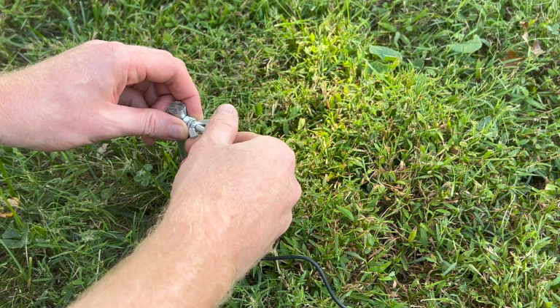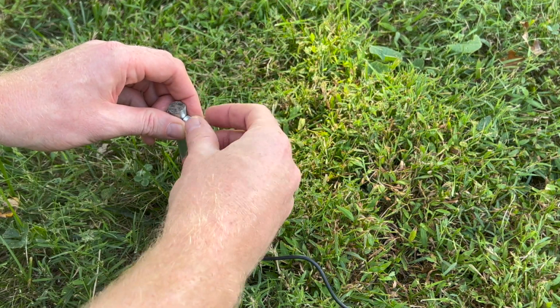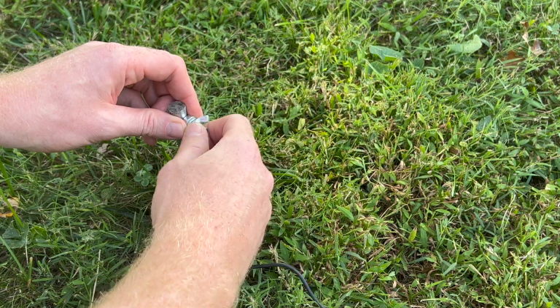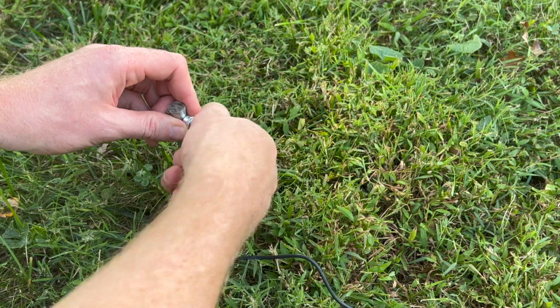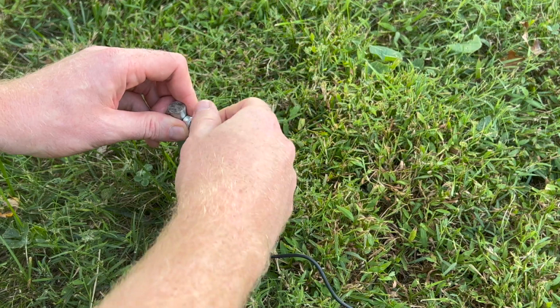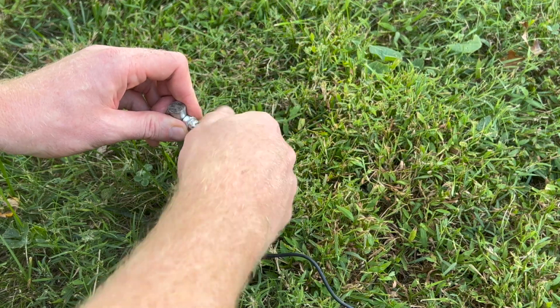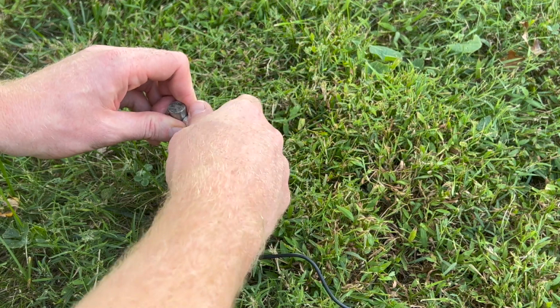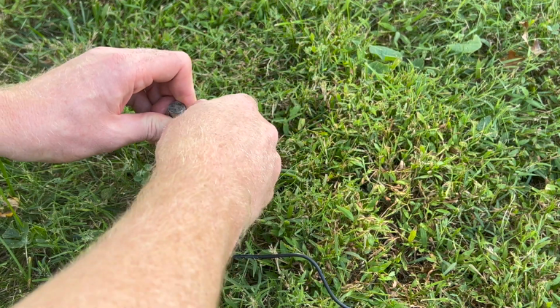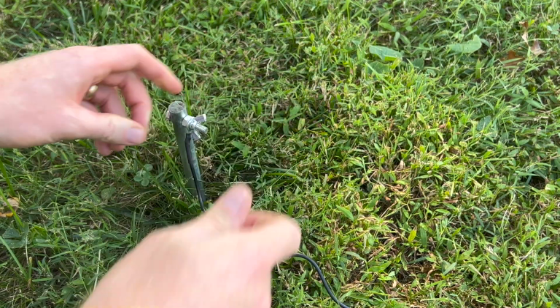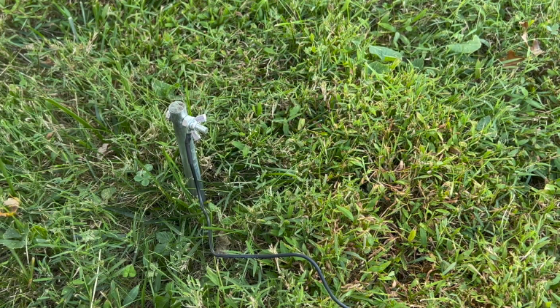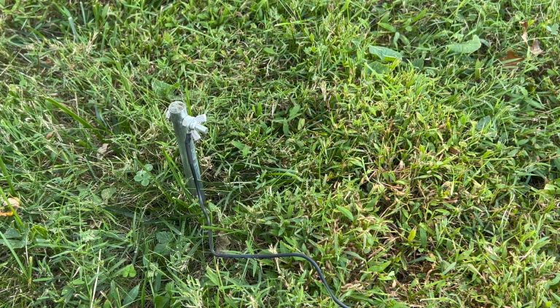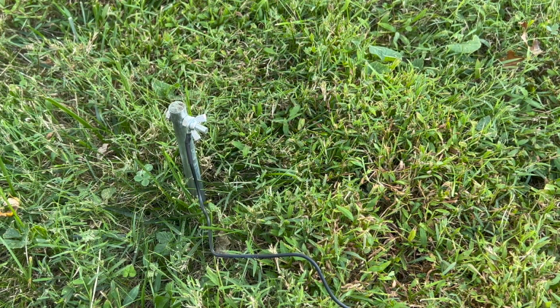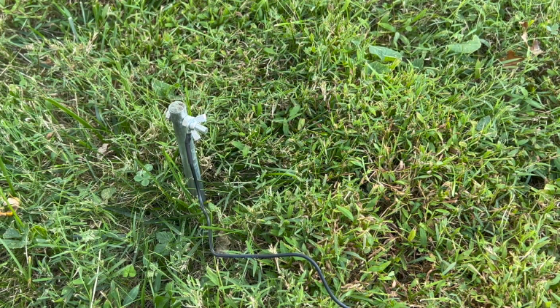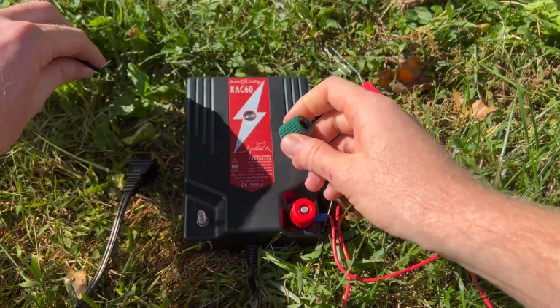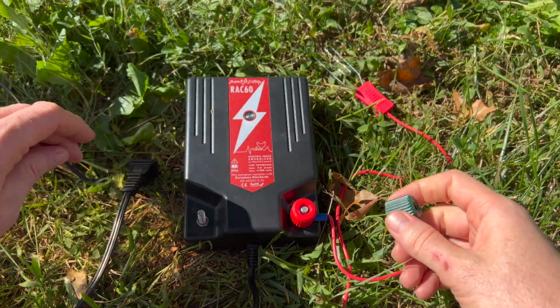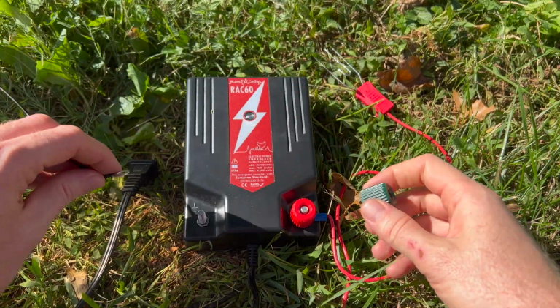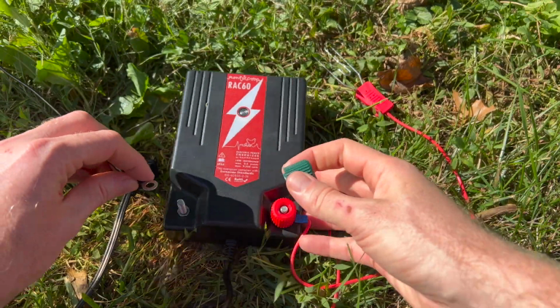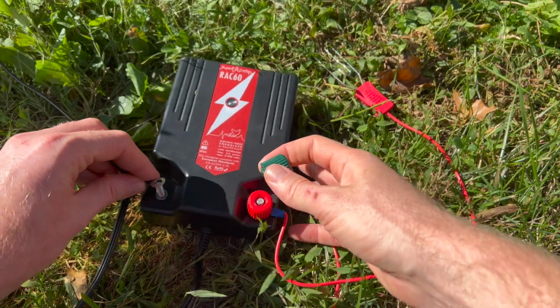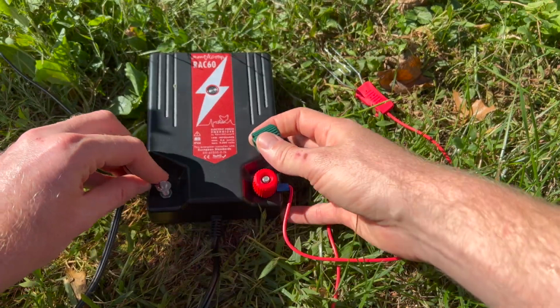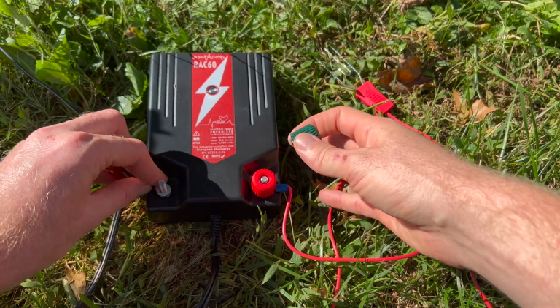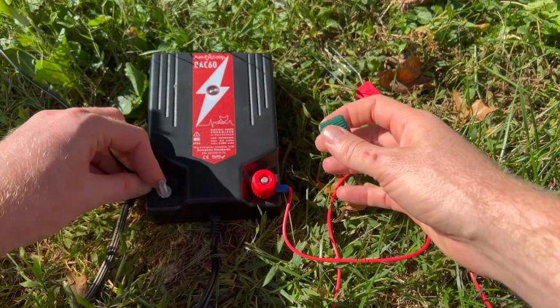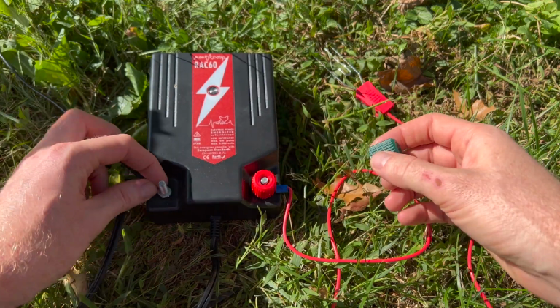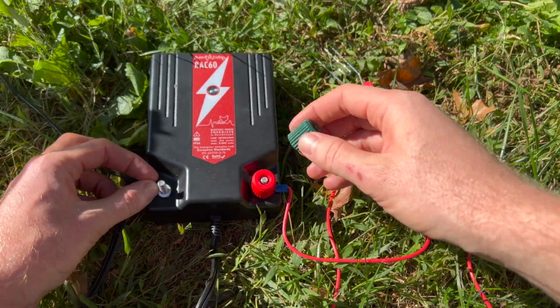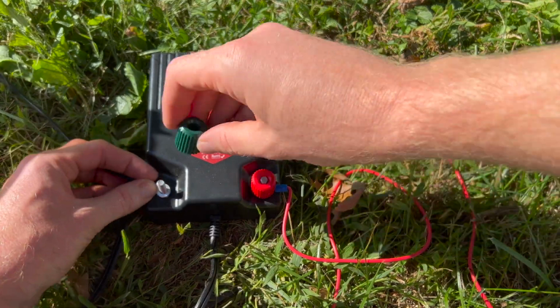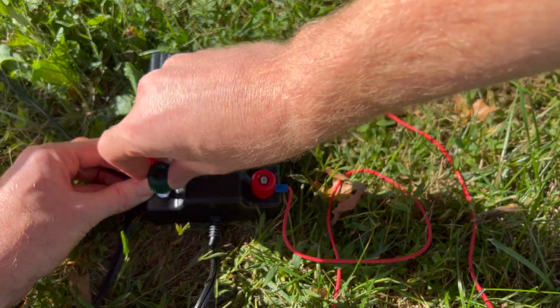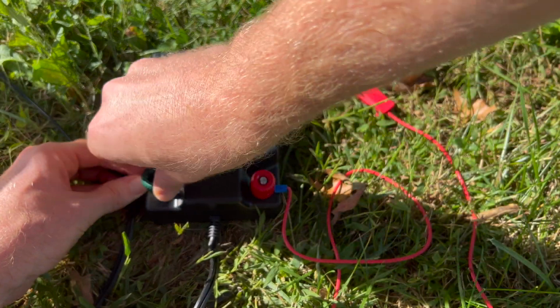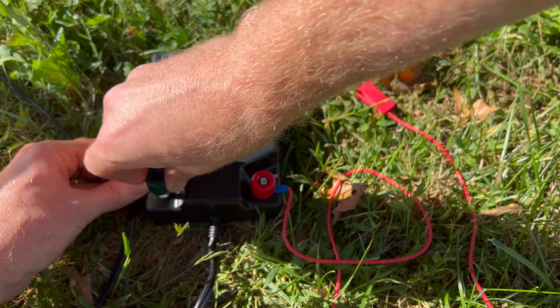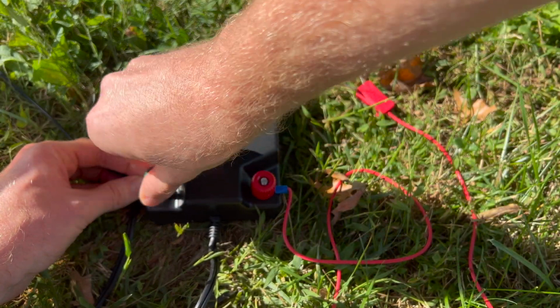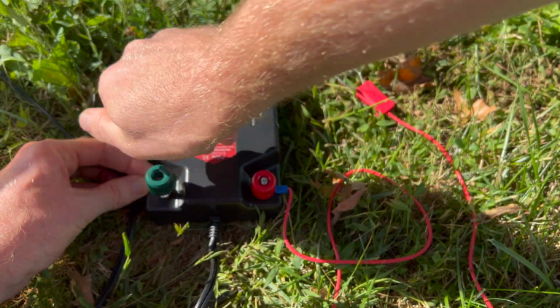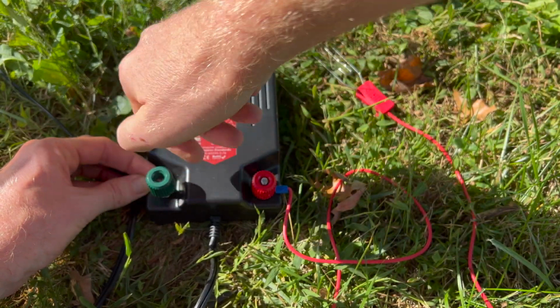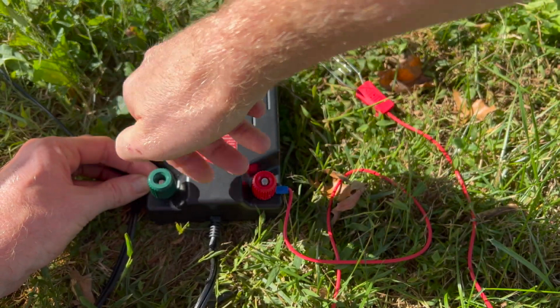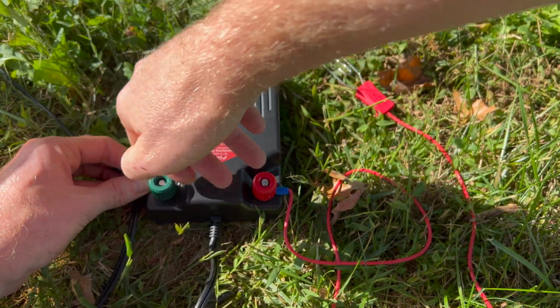Now, you want to be sure your Energizer is off before you start installing the grounding rod, and you'll hook the wire from the grounding rod to the negative terminal on the Energizer.